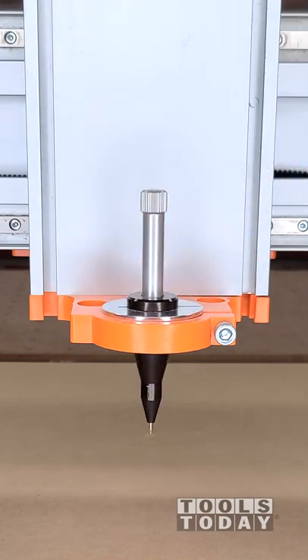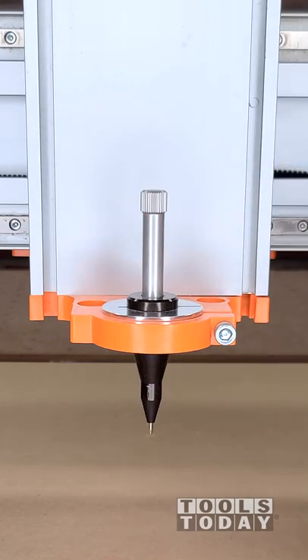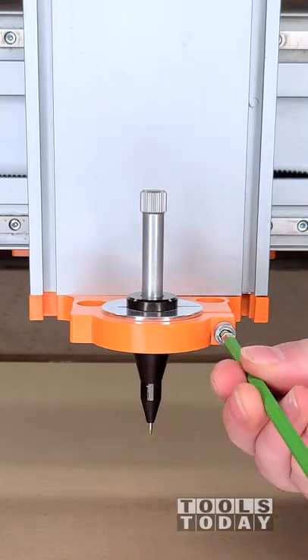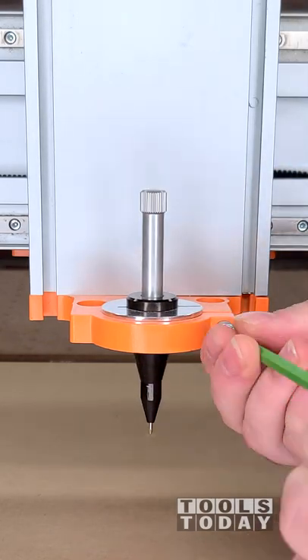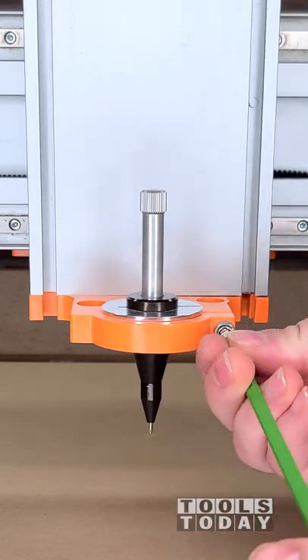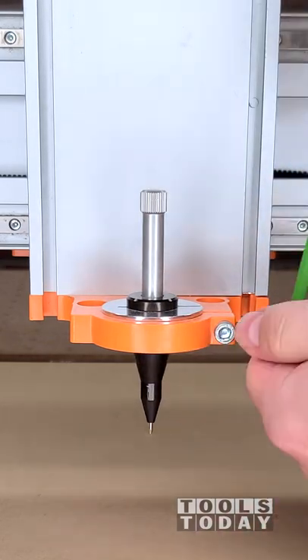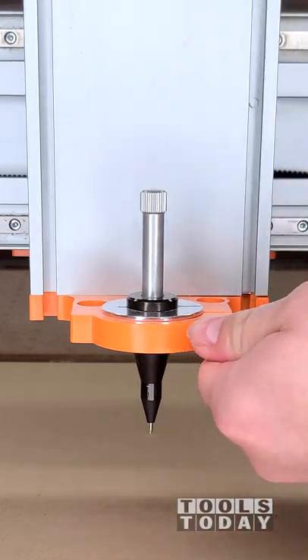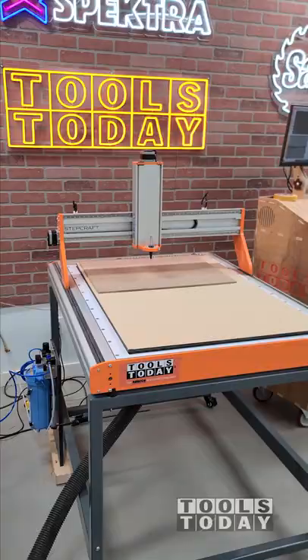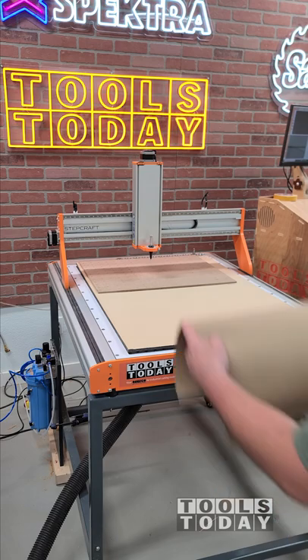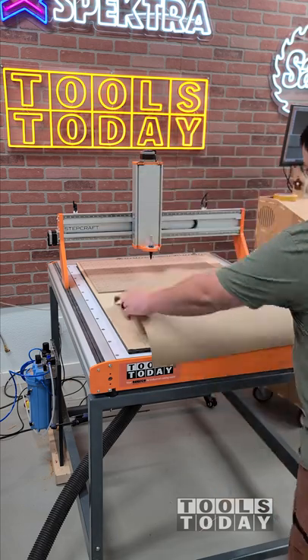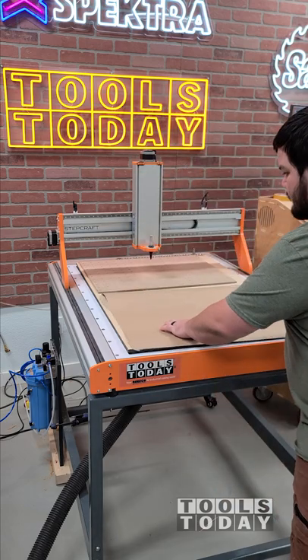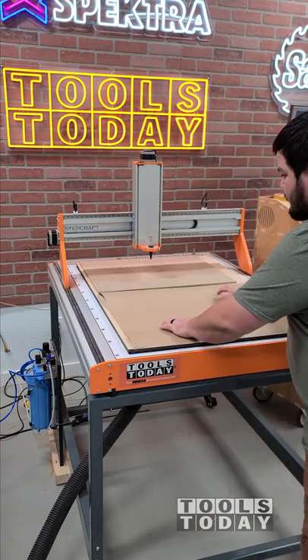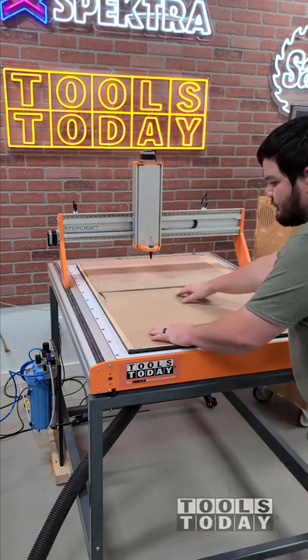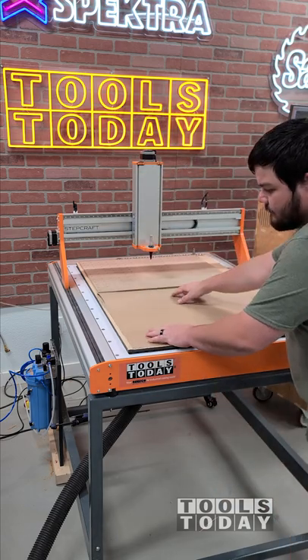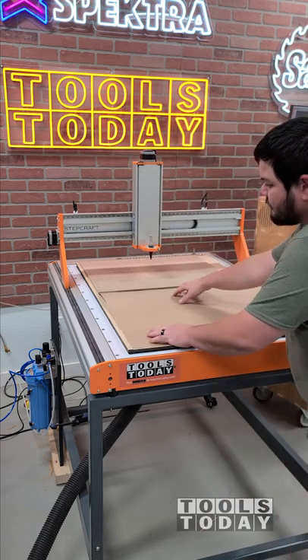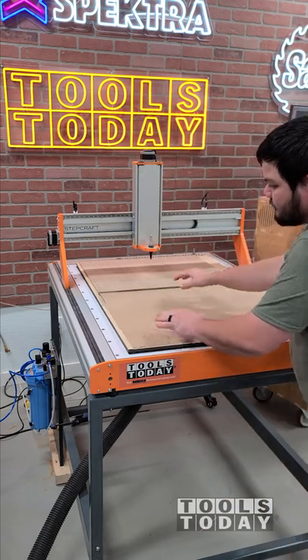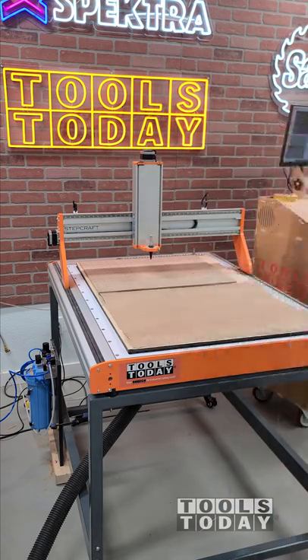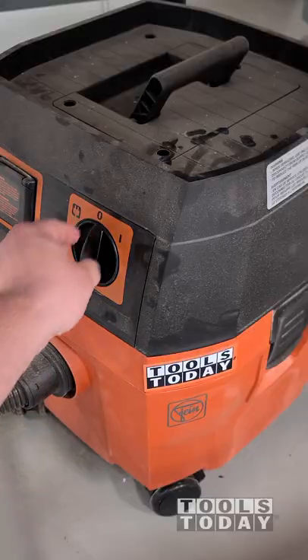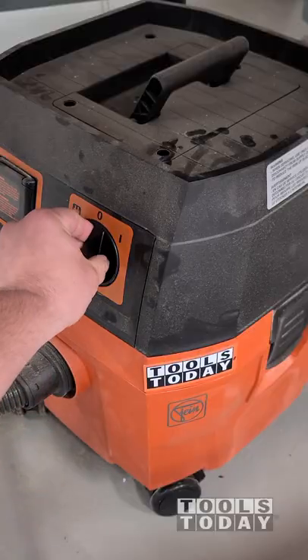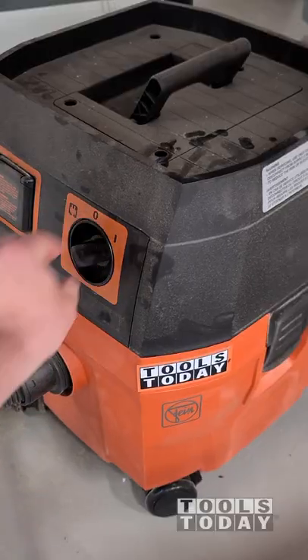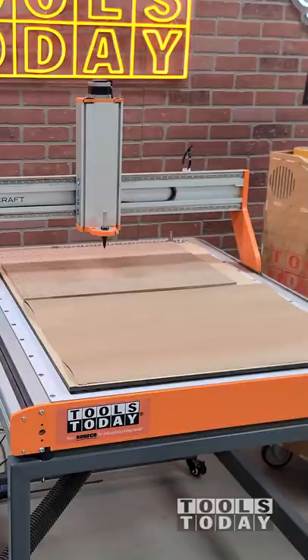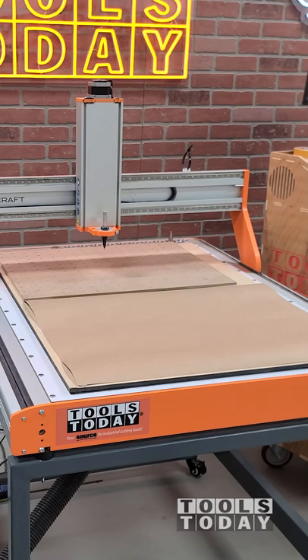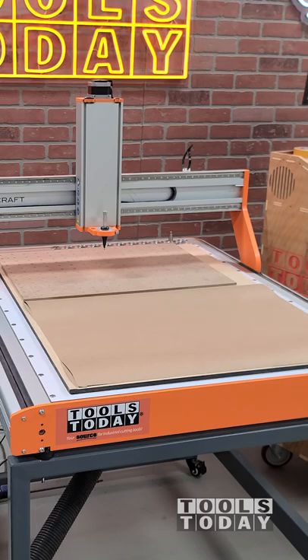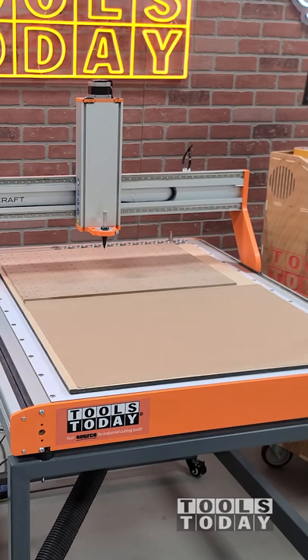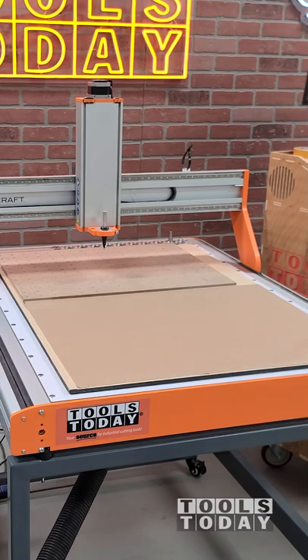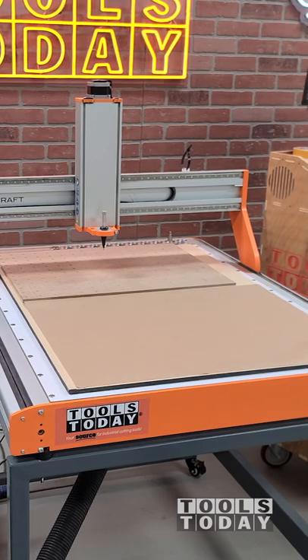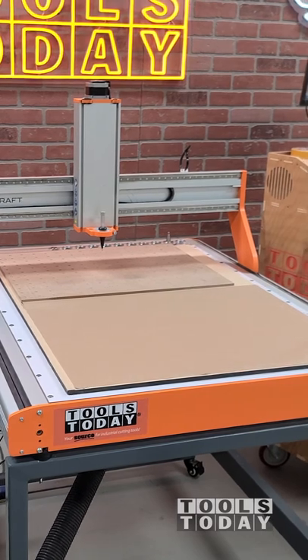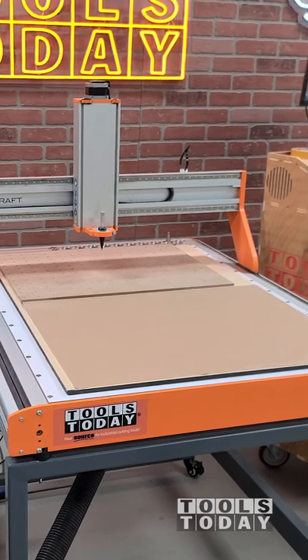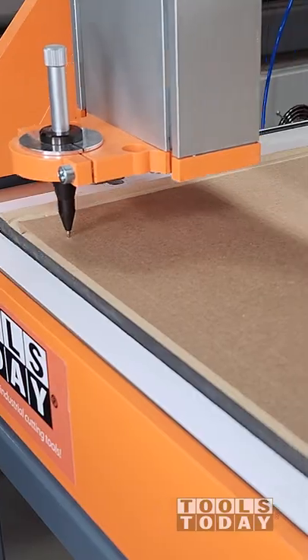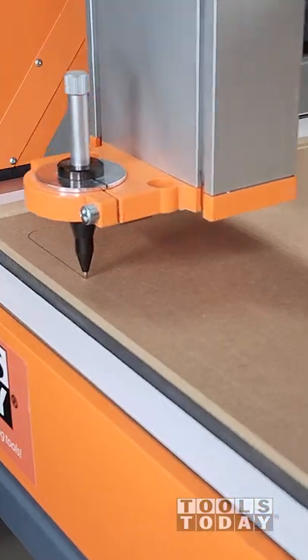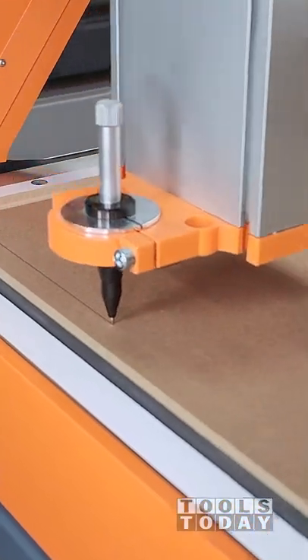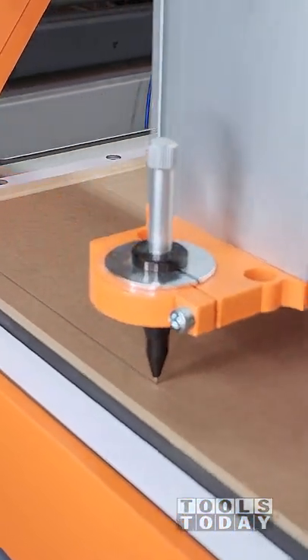Inserting a plotting pen into the Stepcraft M1000 CNC, then adding some craft paper and using the fine Turbo One vacuum to suck down the paper nice and flat. The vacuum table is perfect for use with paper and the plotting pen.